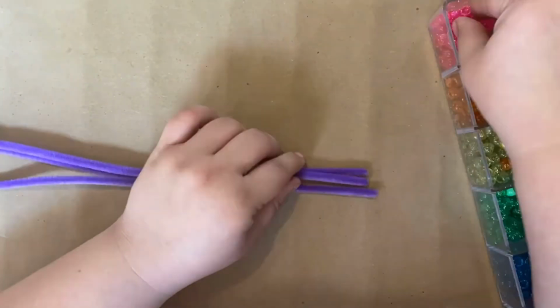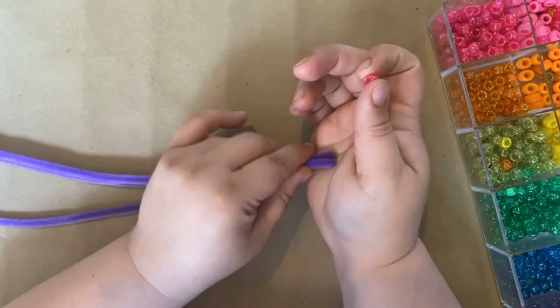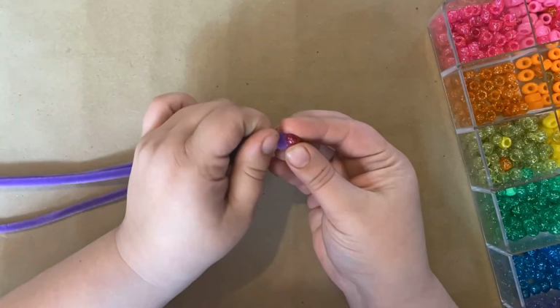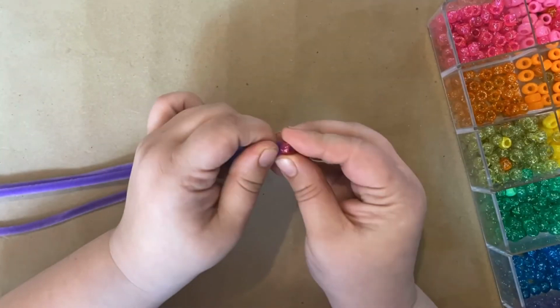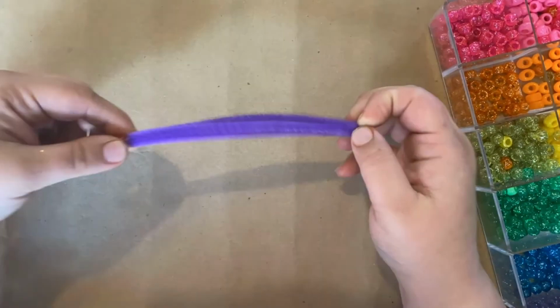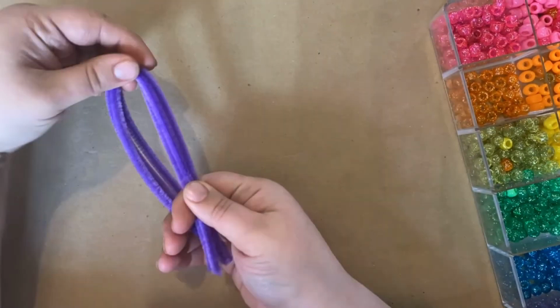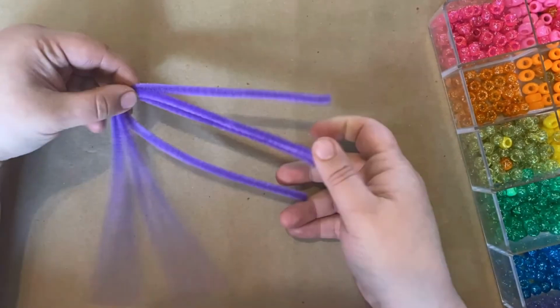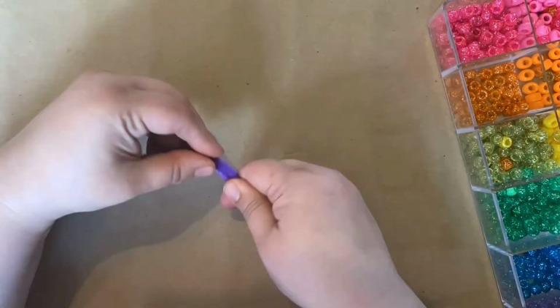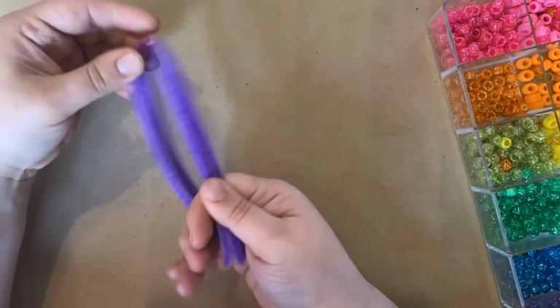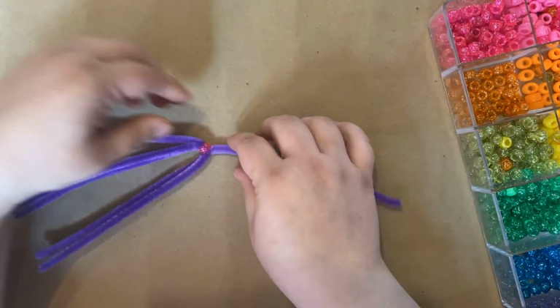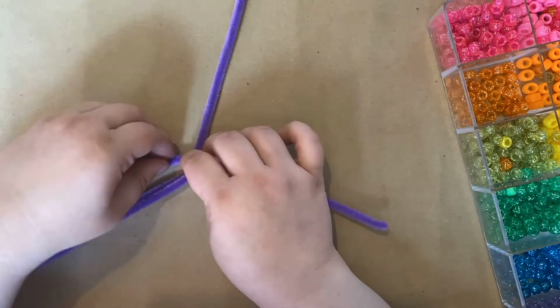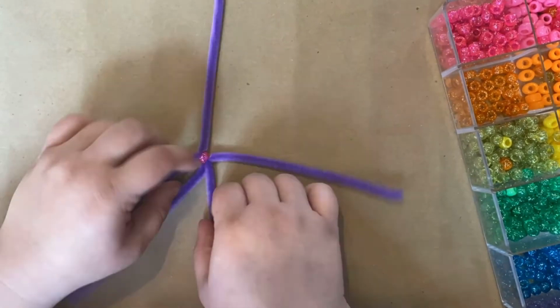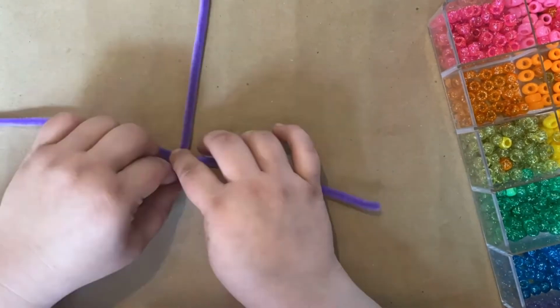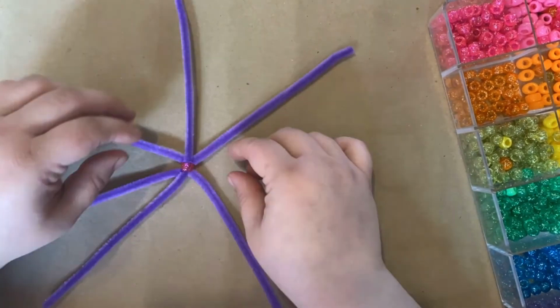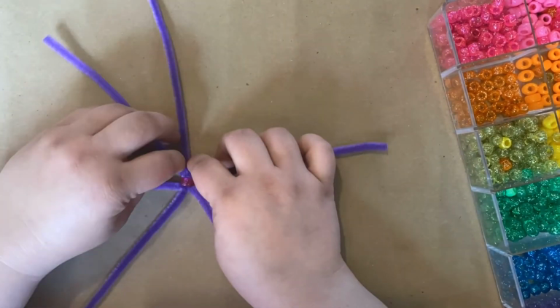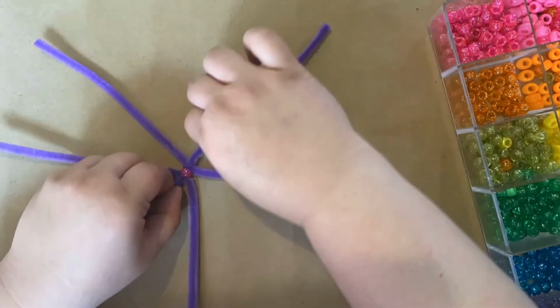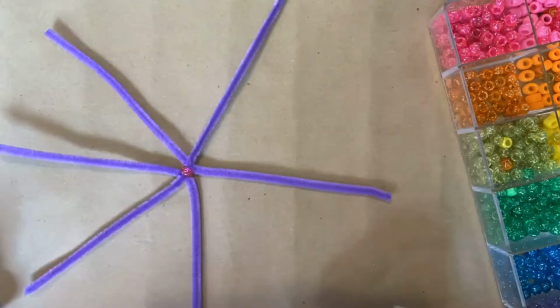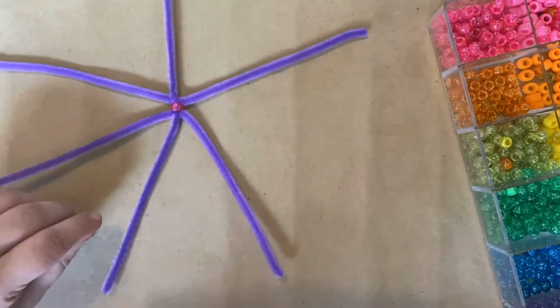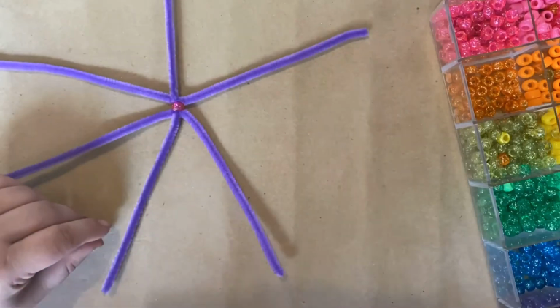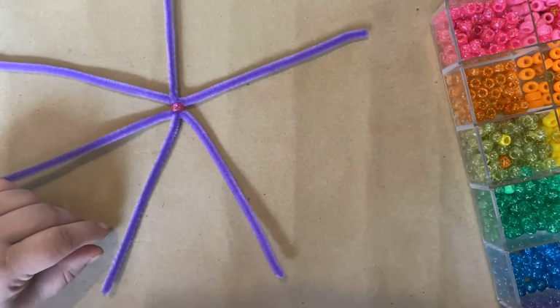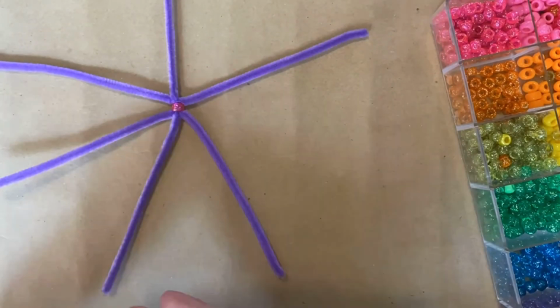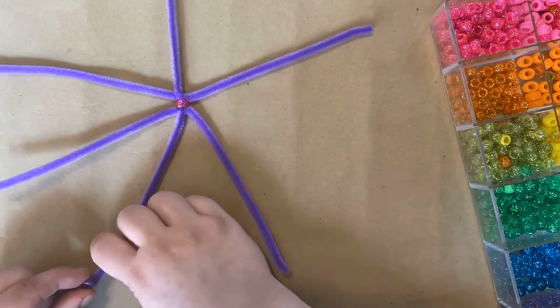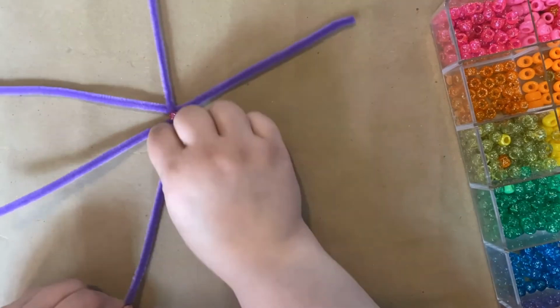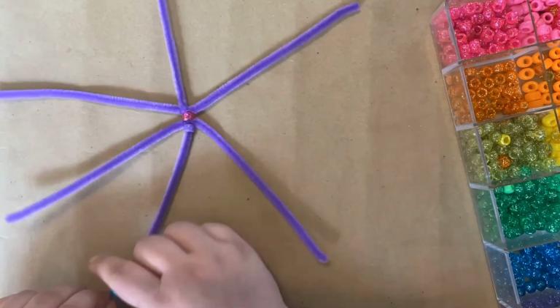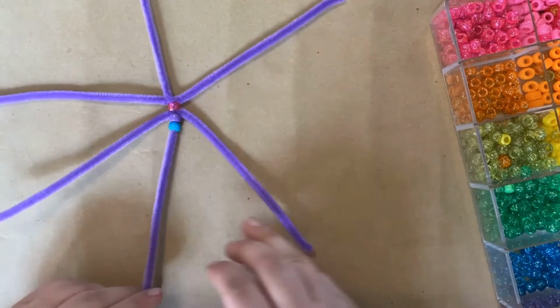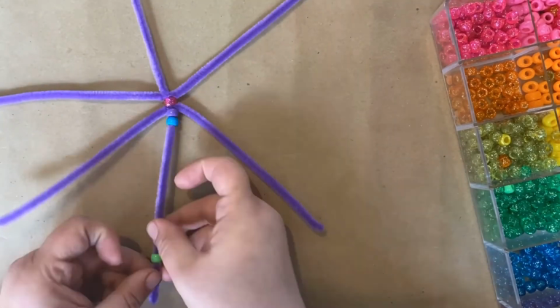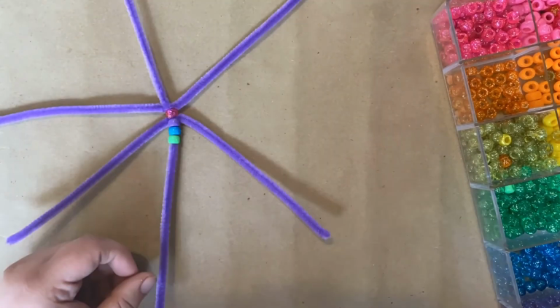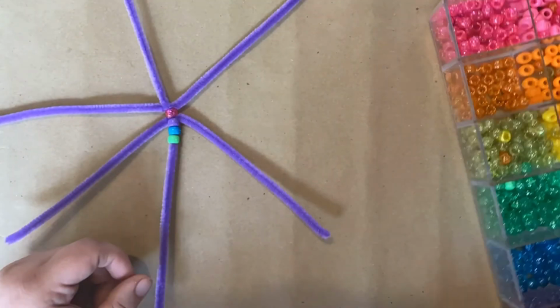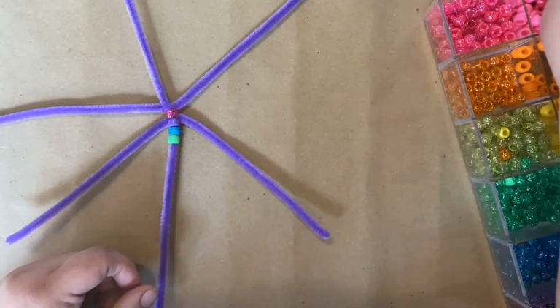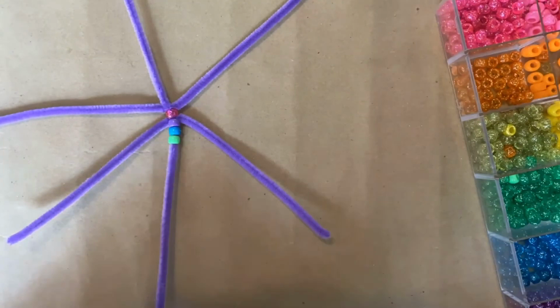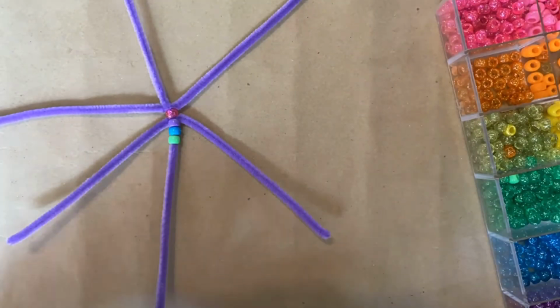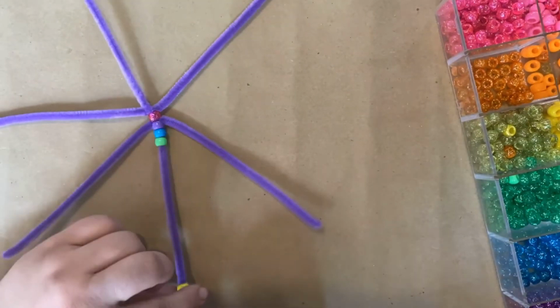To make your snowflake, start by taking three pipe cleaners and sliding a bead into the middle of all three of them. Next, spread out your pipe cleaners so you have six points for your snowflake.